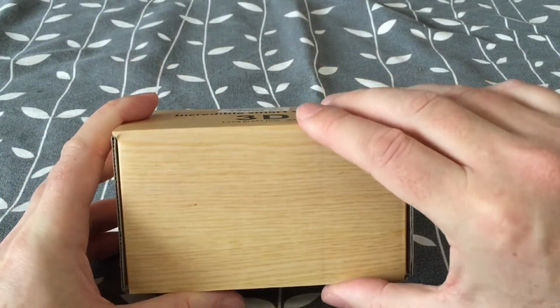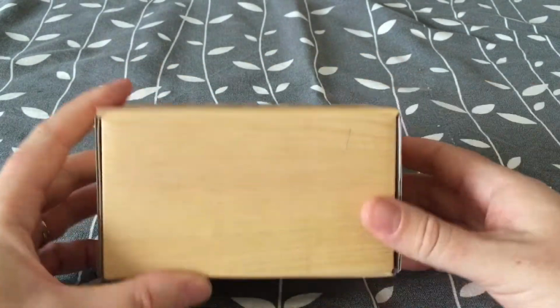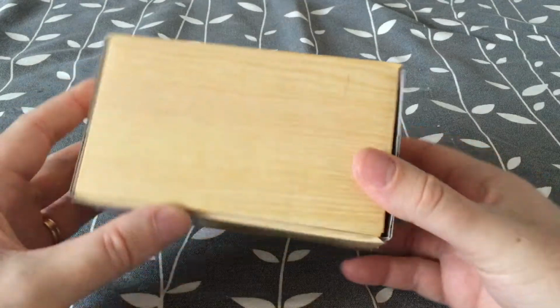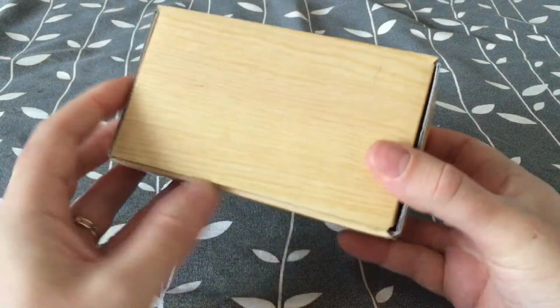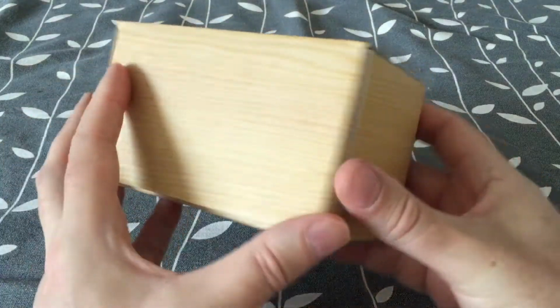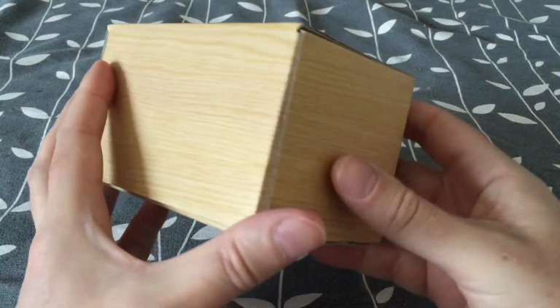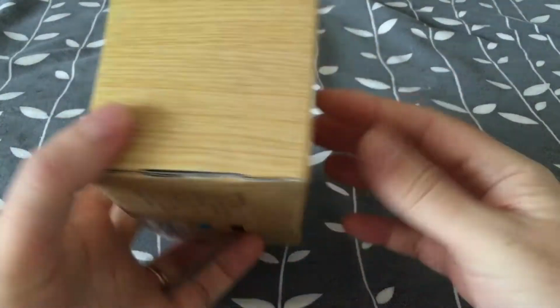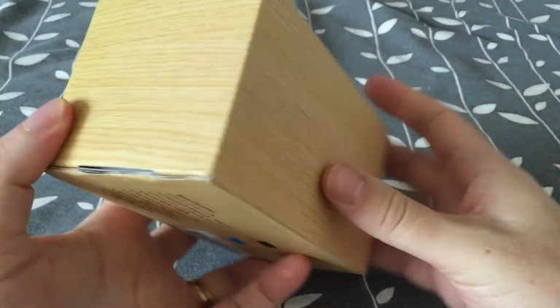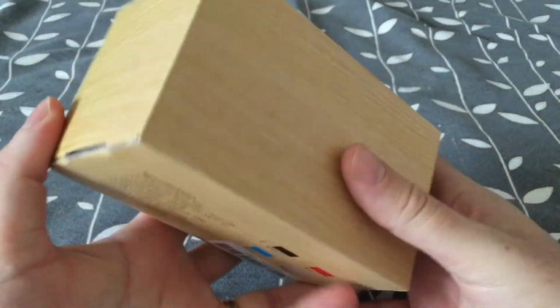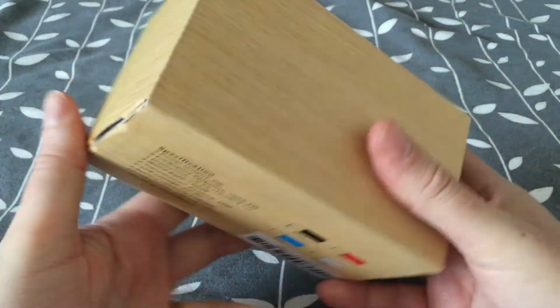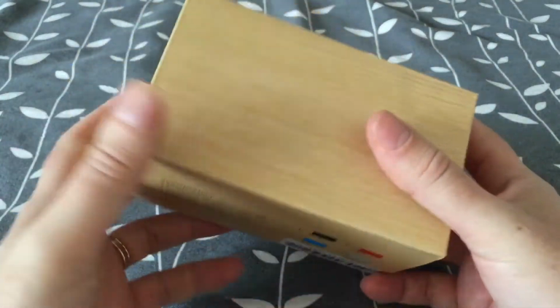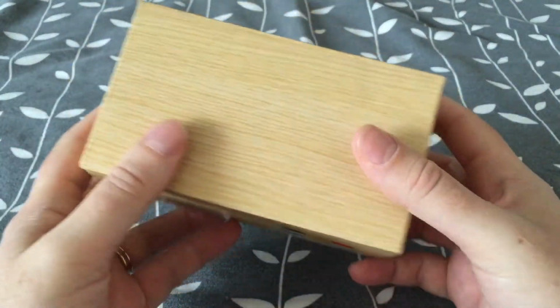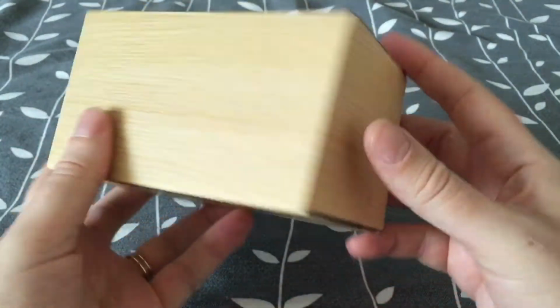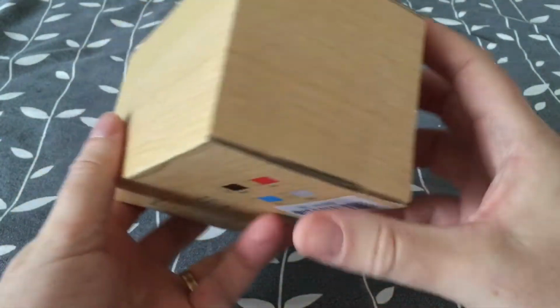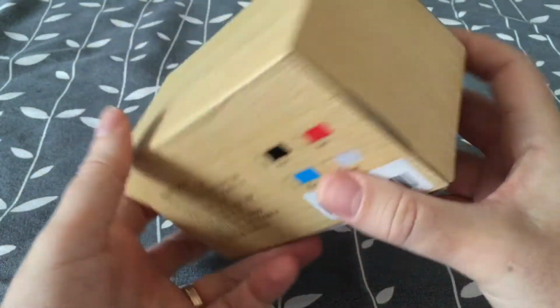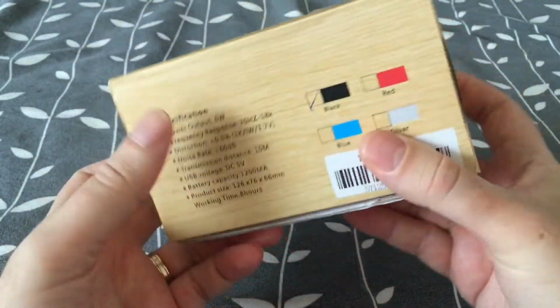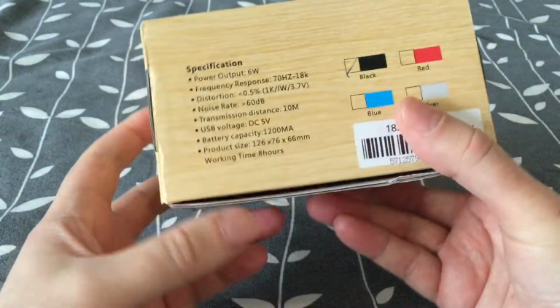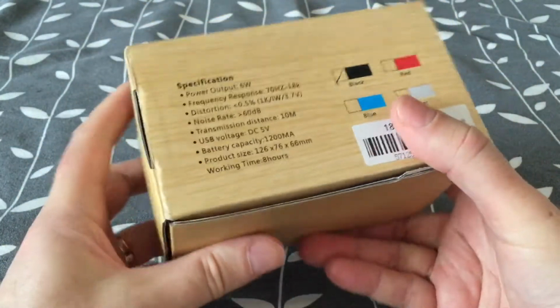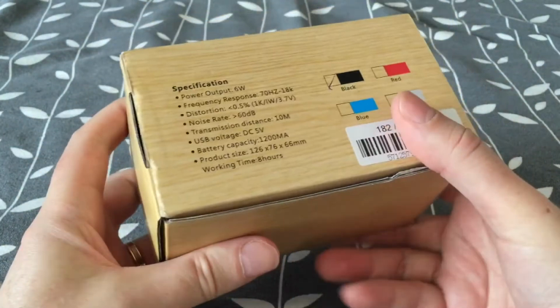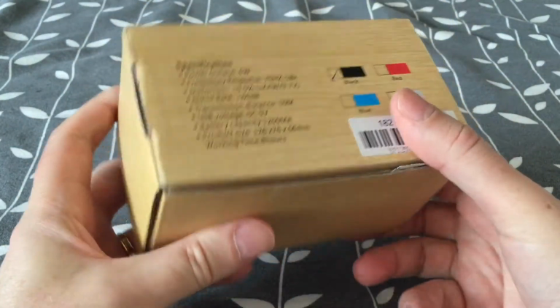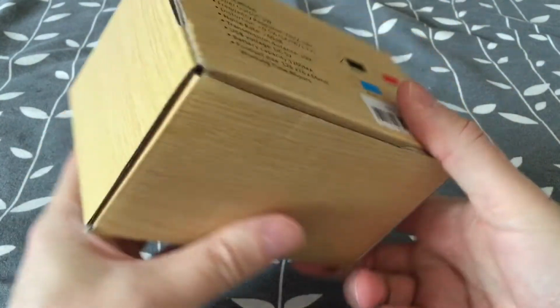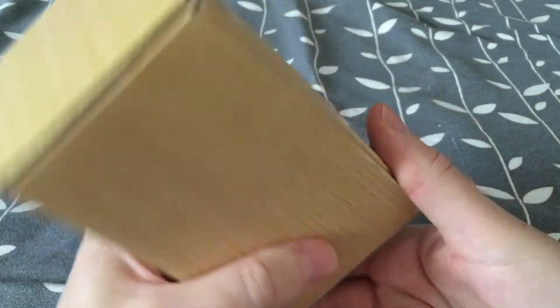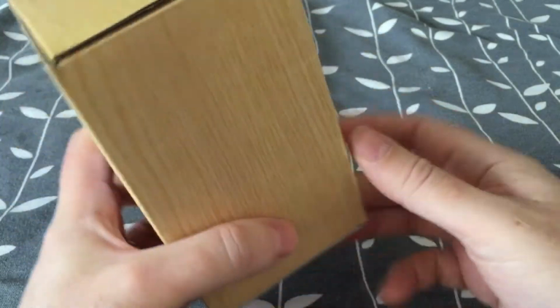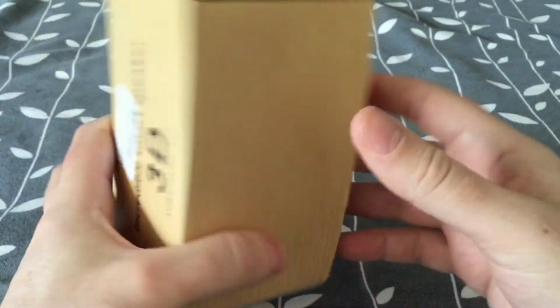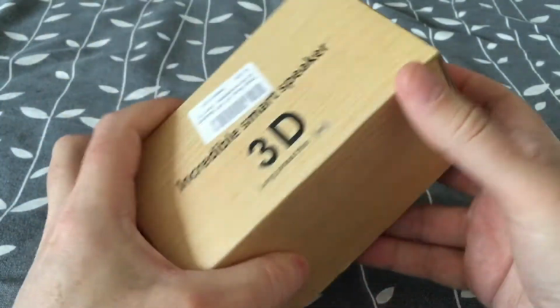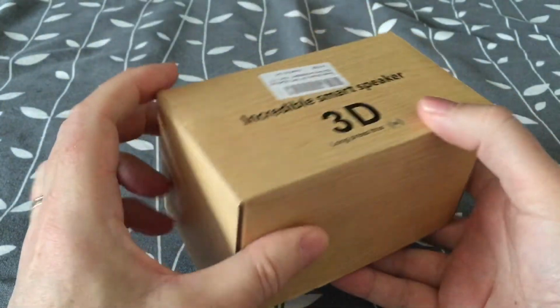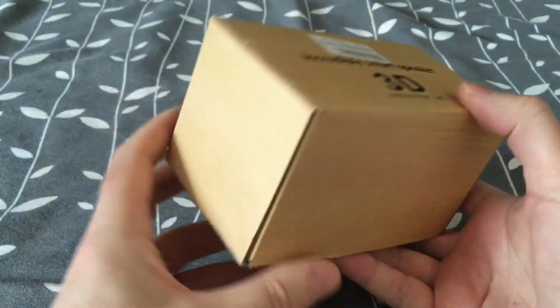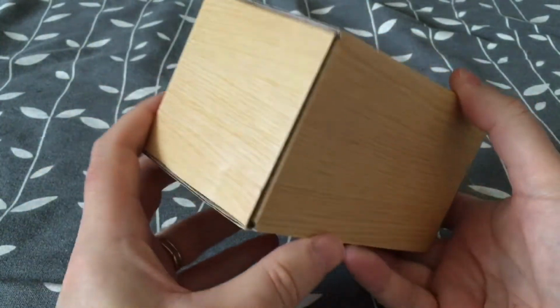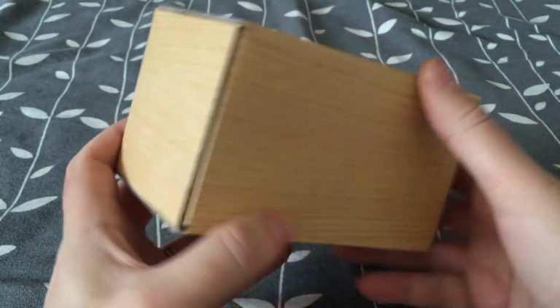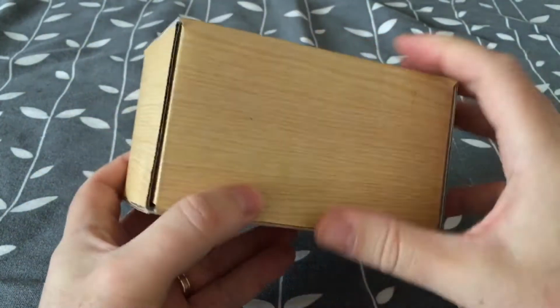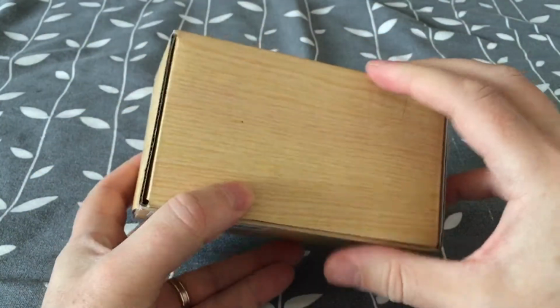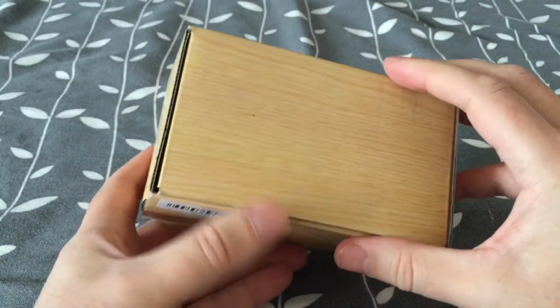I really like the package. It looks much like Apple's packages — the box looks like an Apple box.